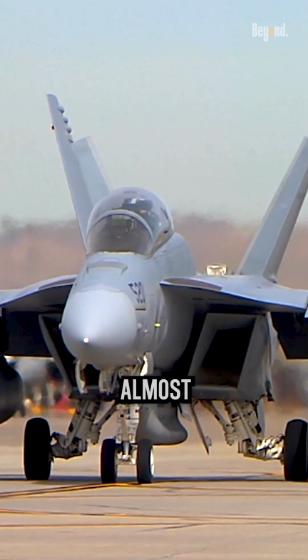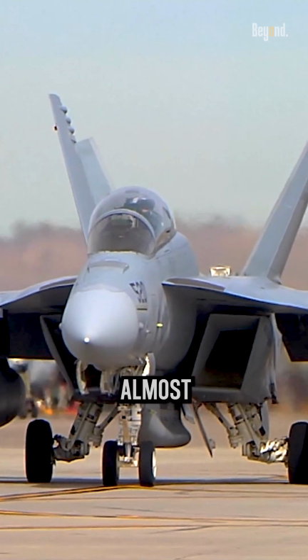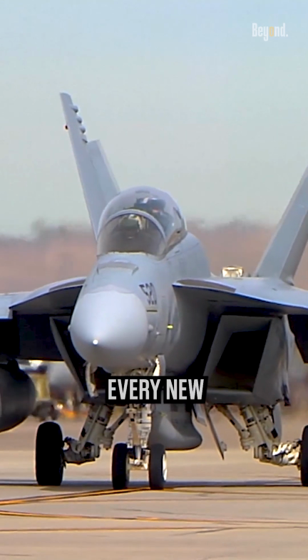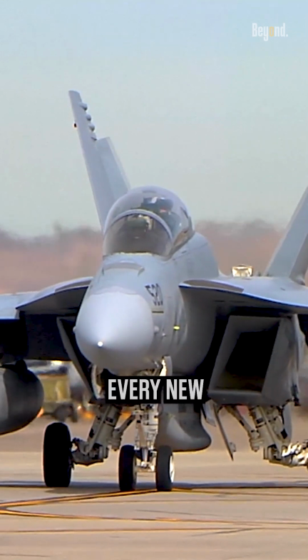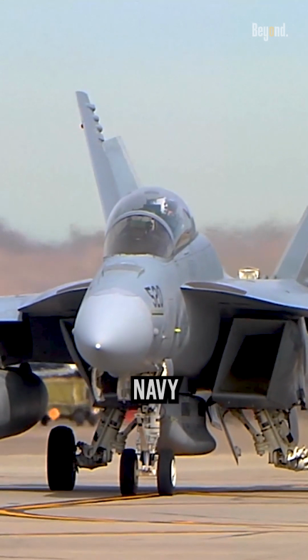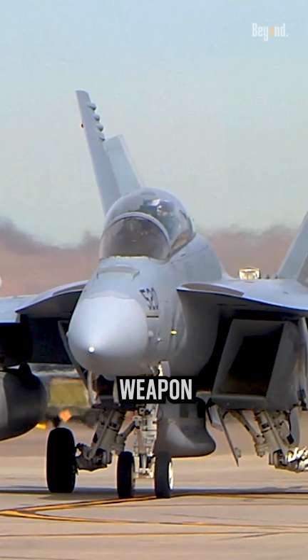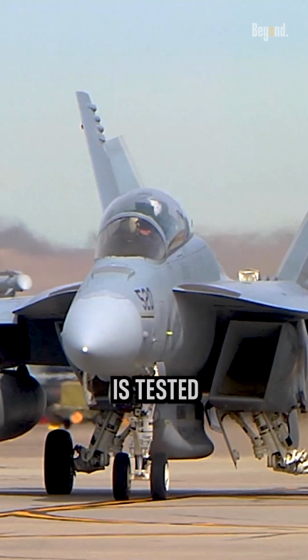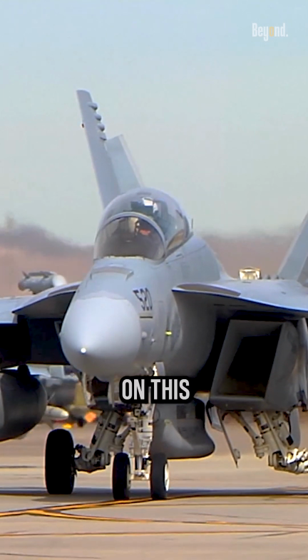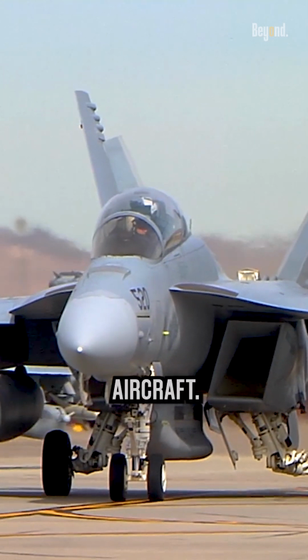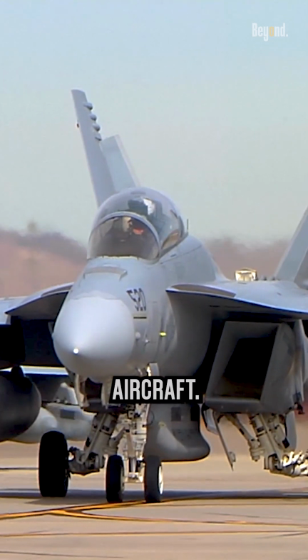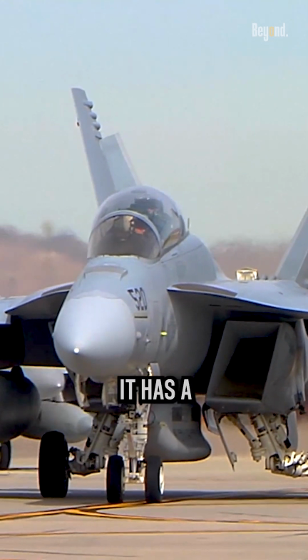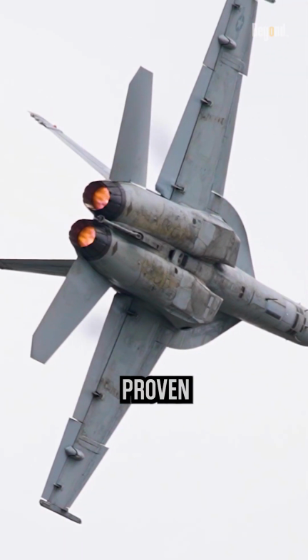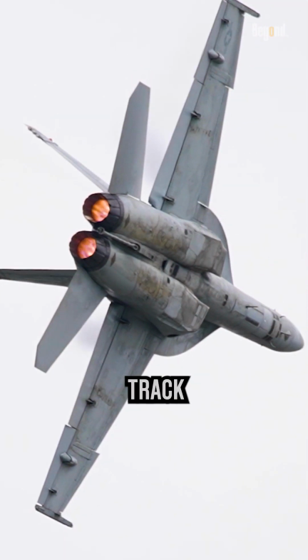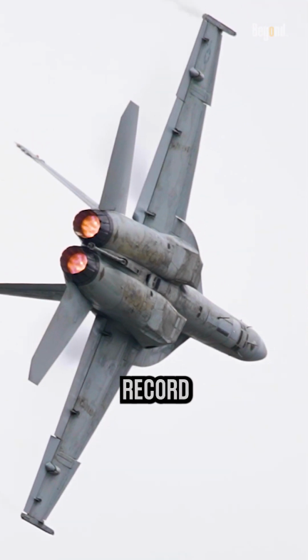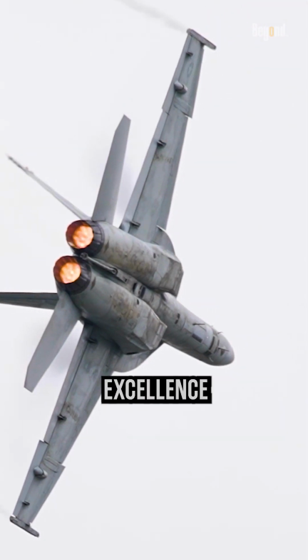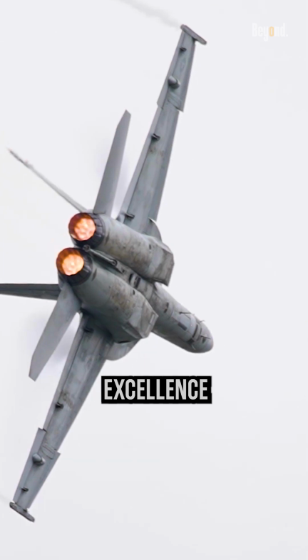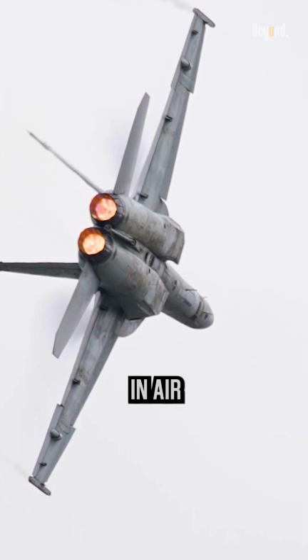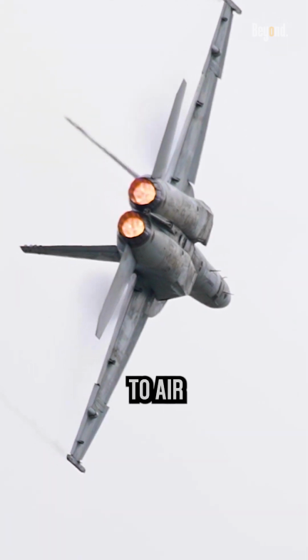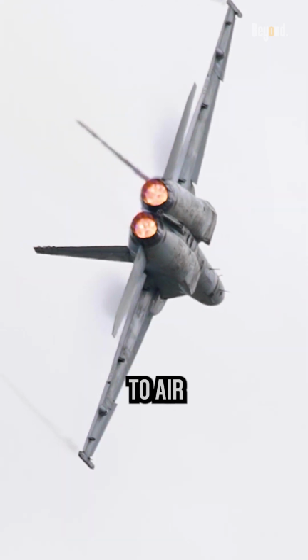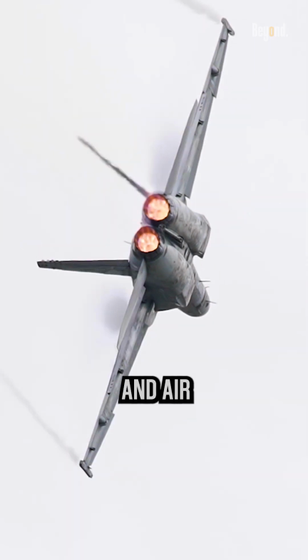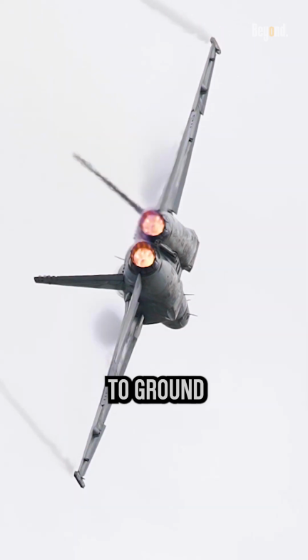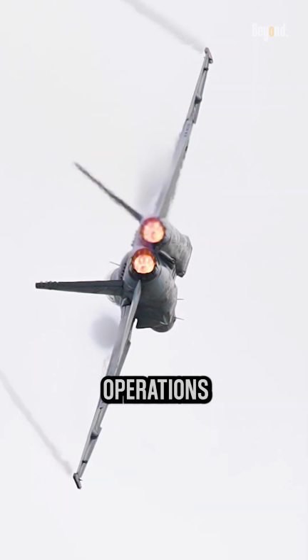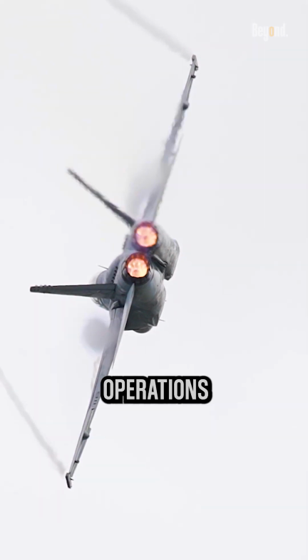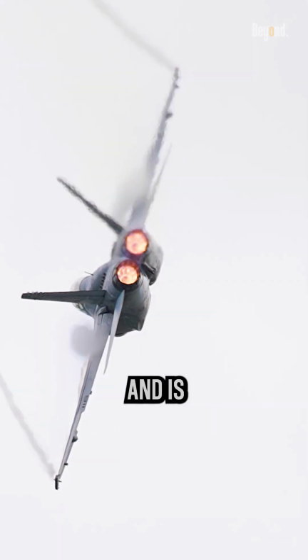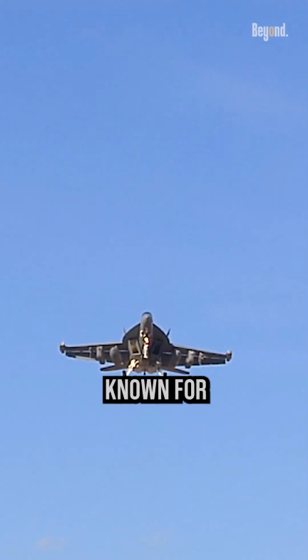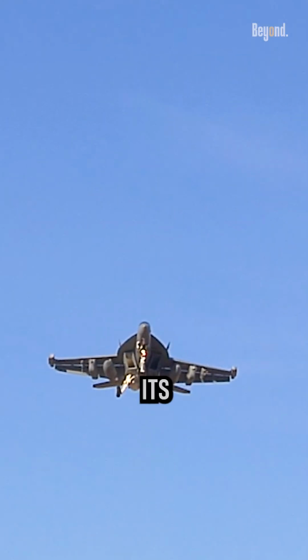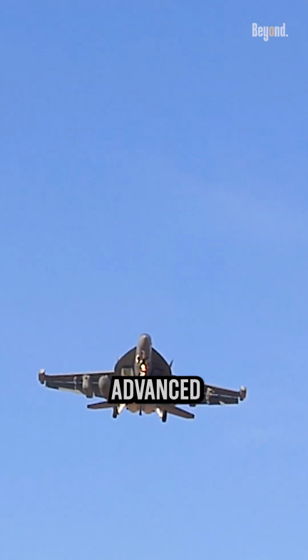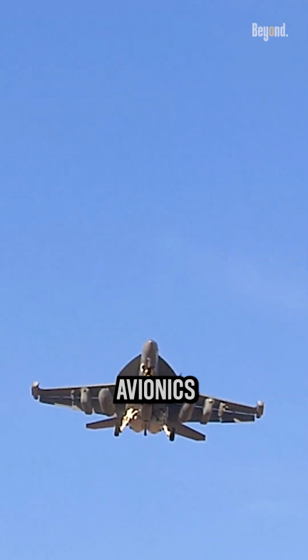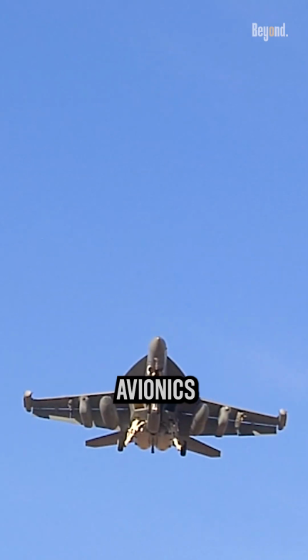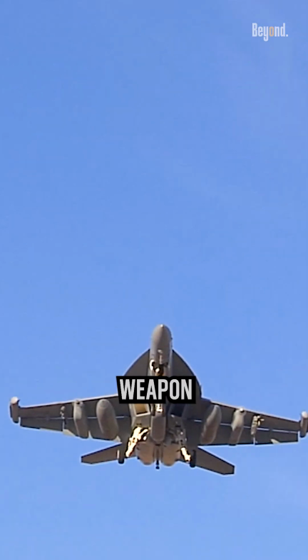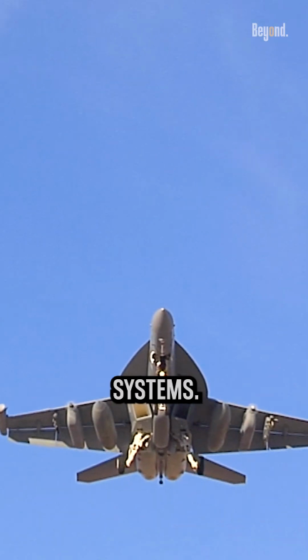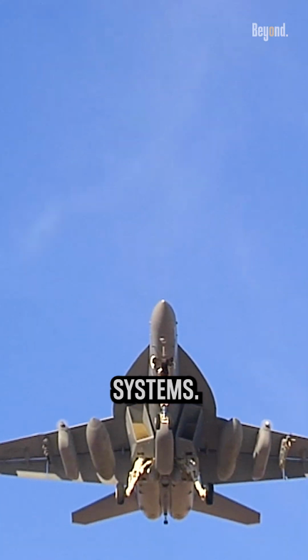Almost every new Navy weapon is tested on this aircraft. It has a proven track record of excellence in air-to-air and air-to-ground operations and is known for its advanced avionics and weapons systems.